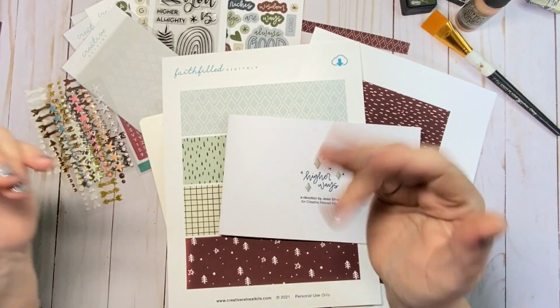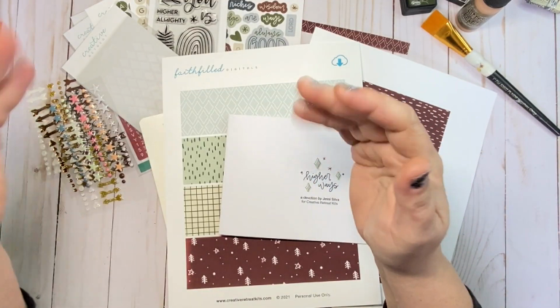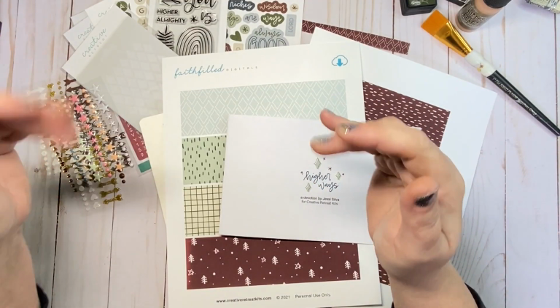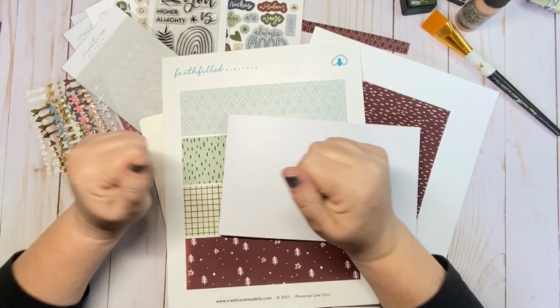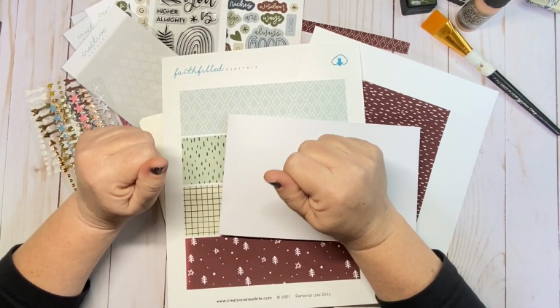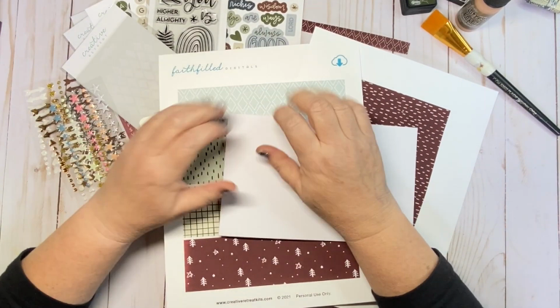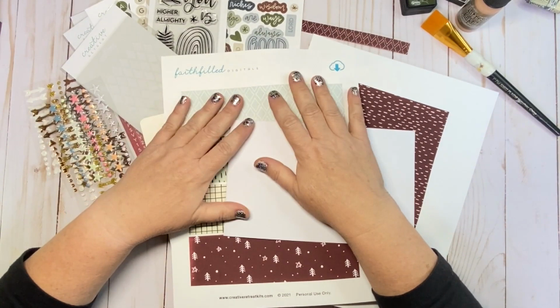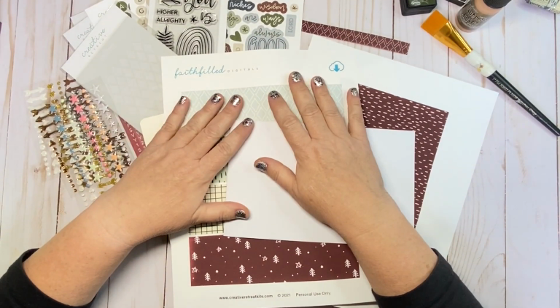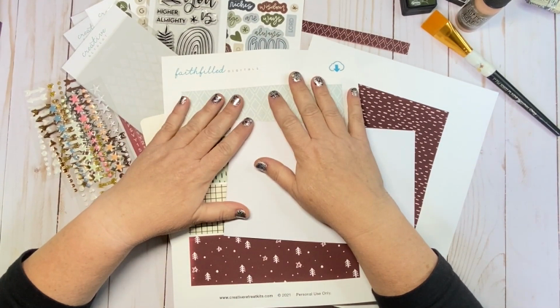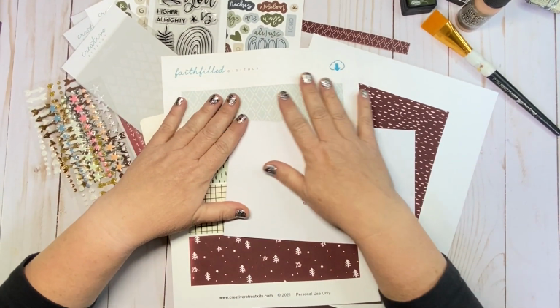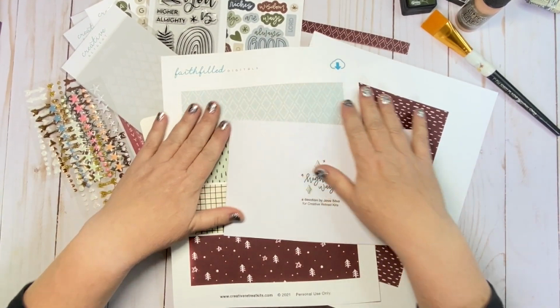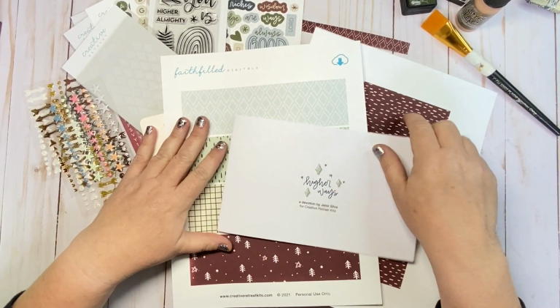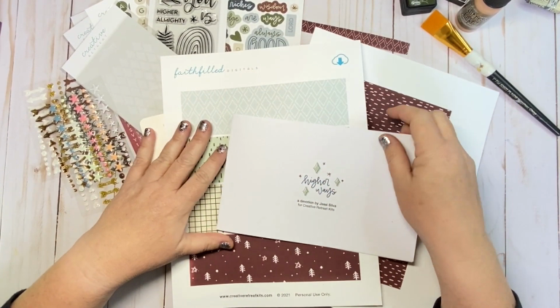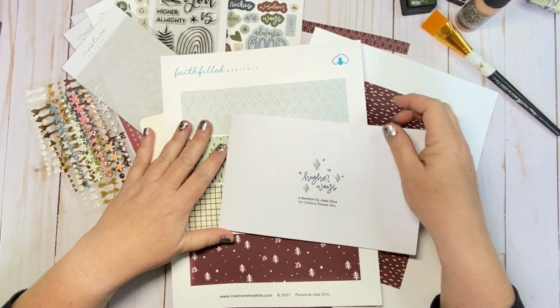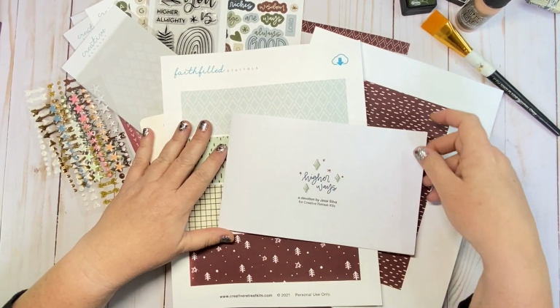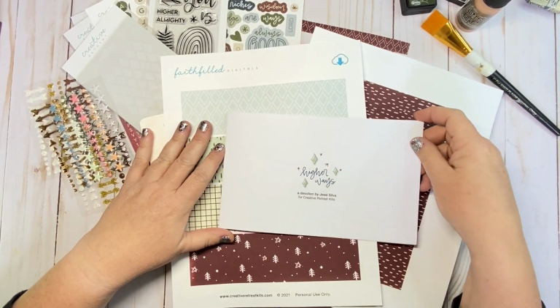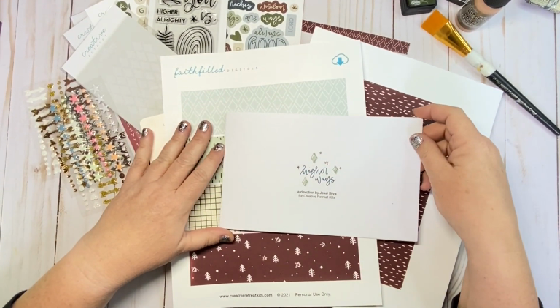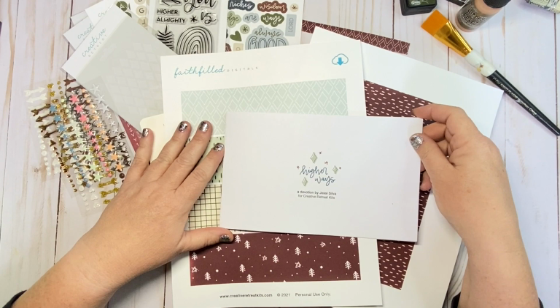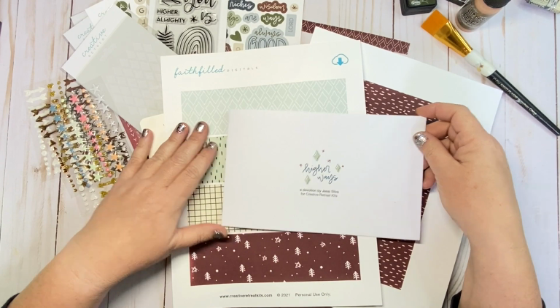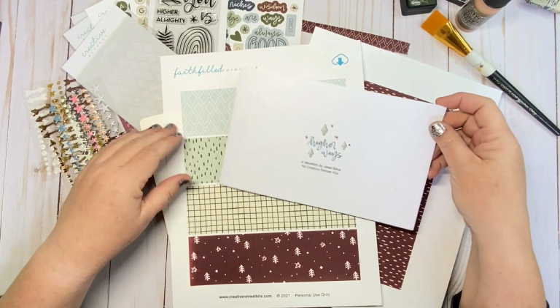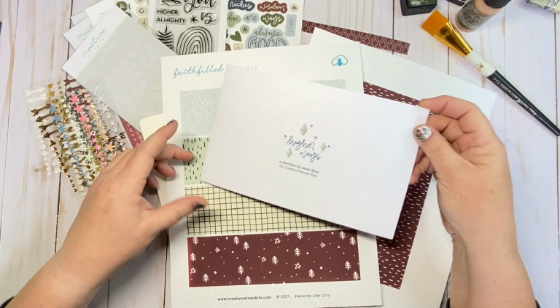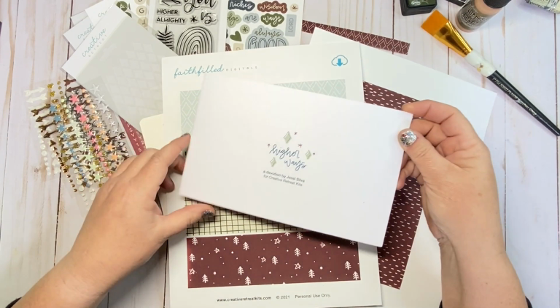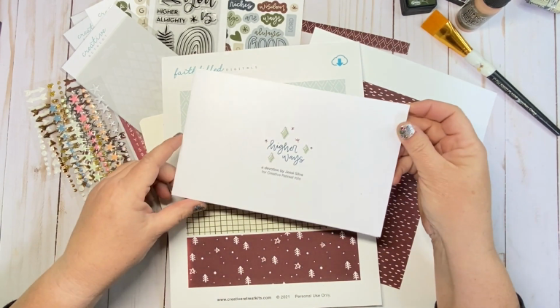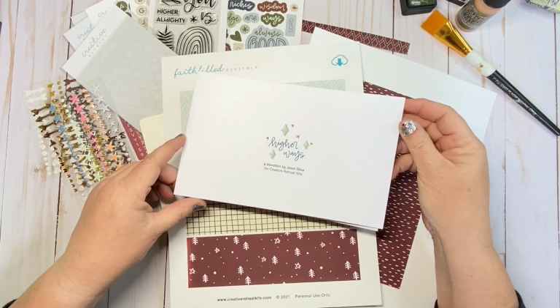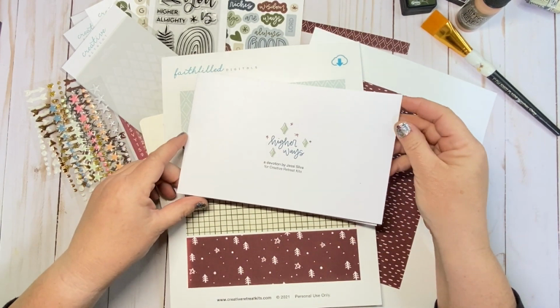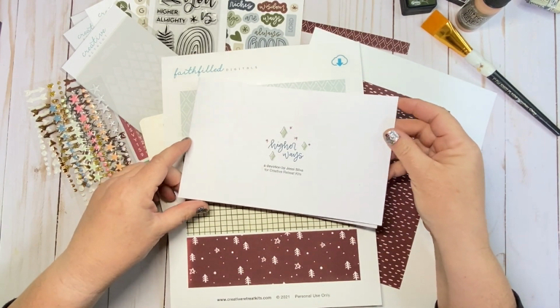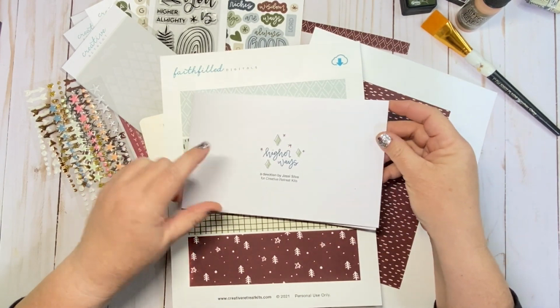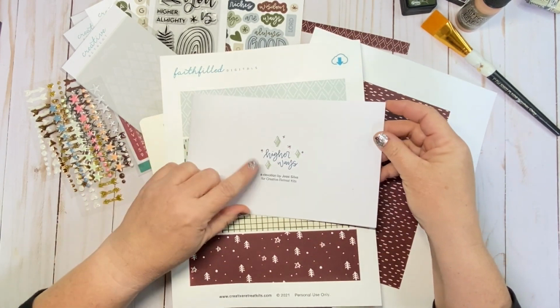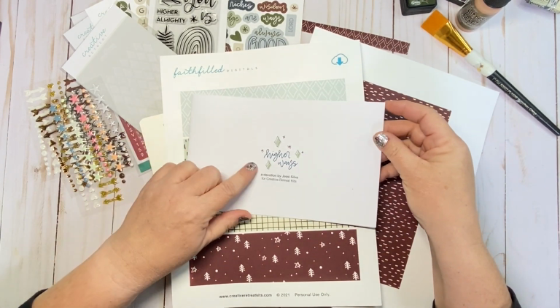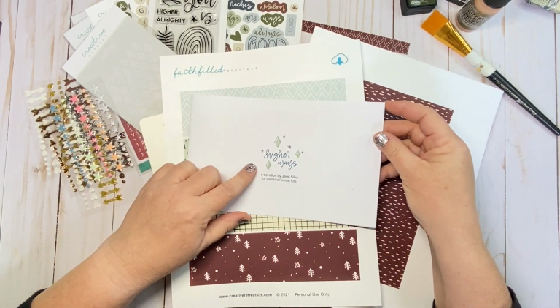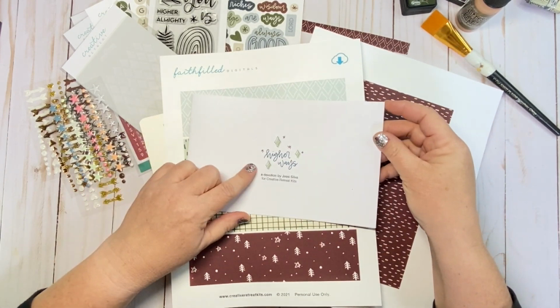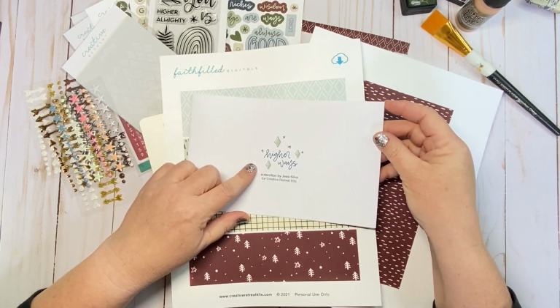Hey y'all, it's Sharla from the Hartsville Homestead. I'm here with a quick Bible journaling entry using the Creative Retreat Kit's newest release, Higher Ways.